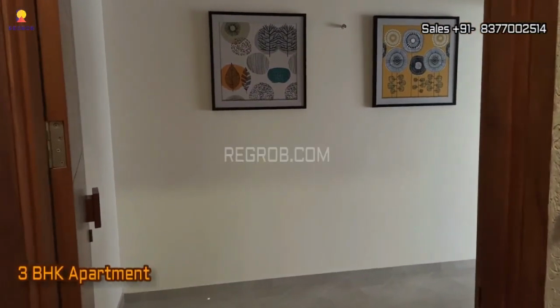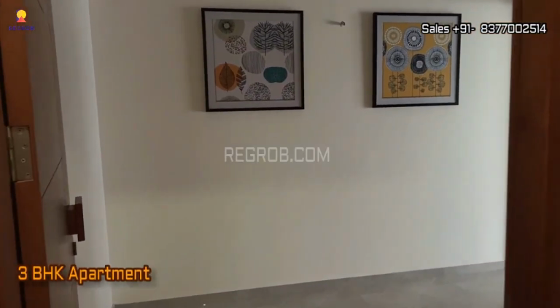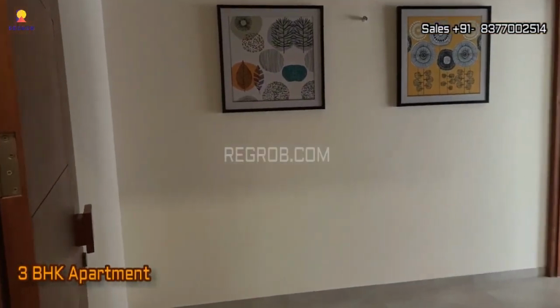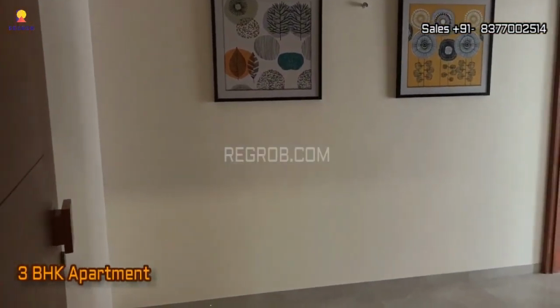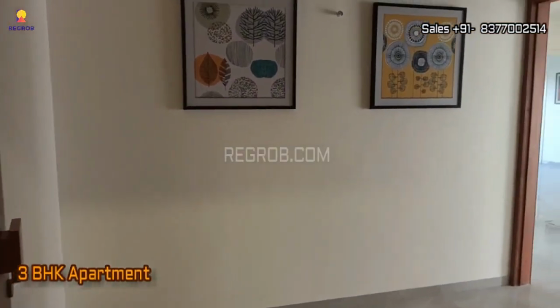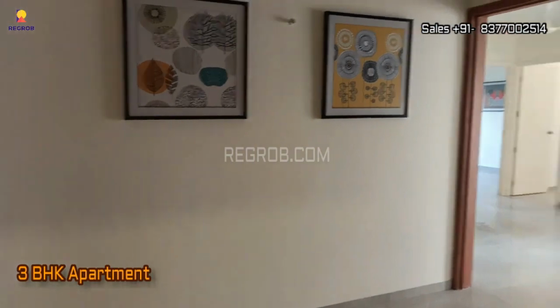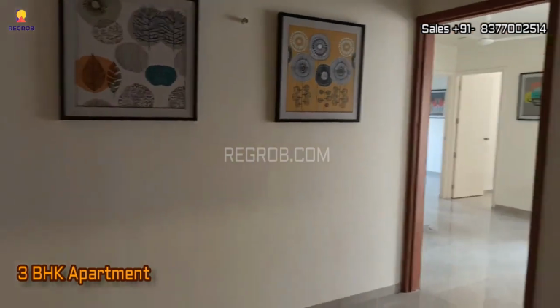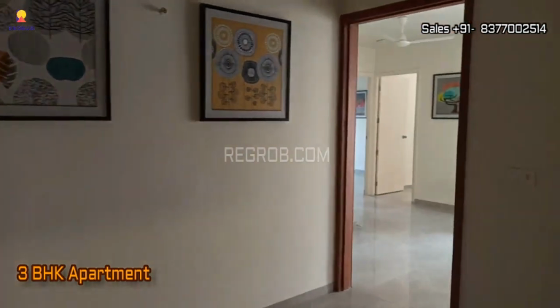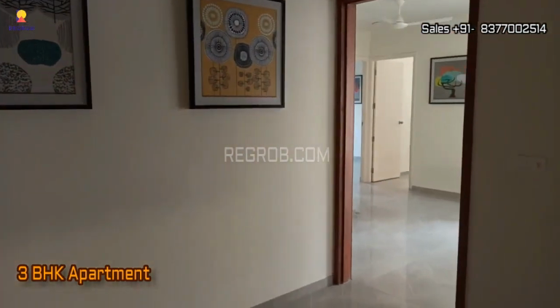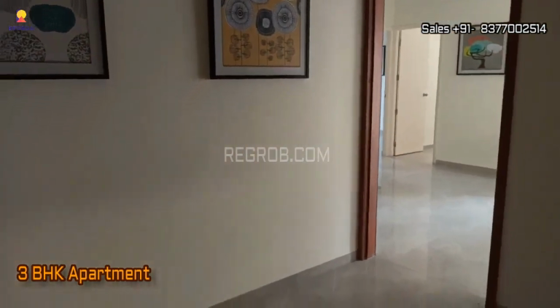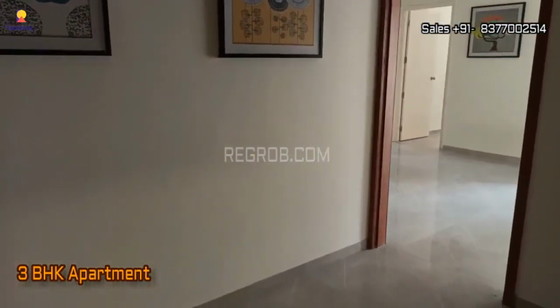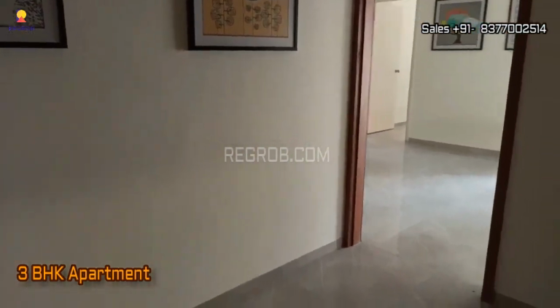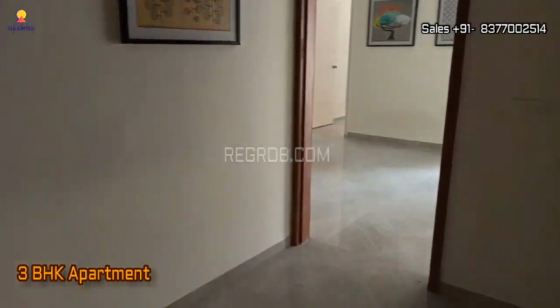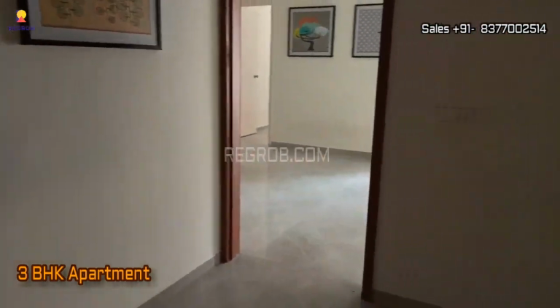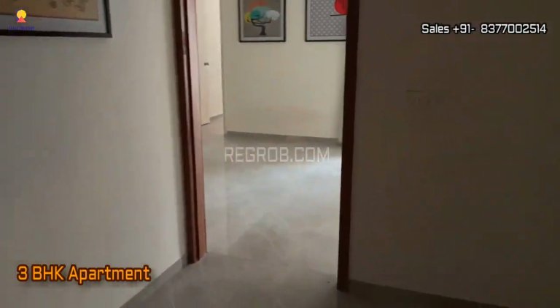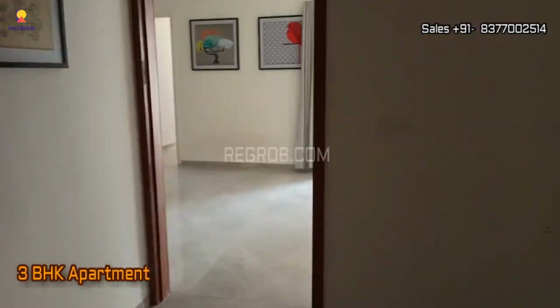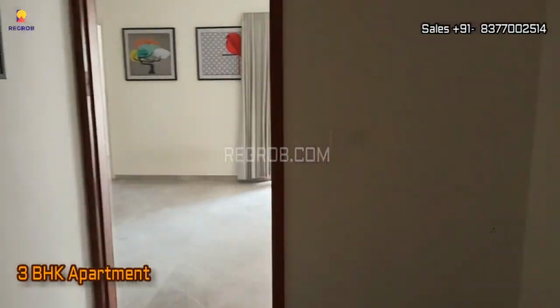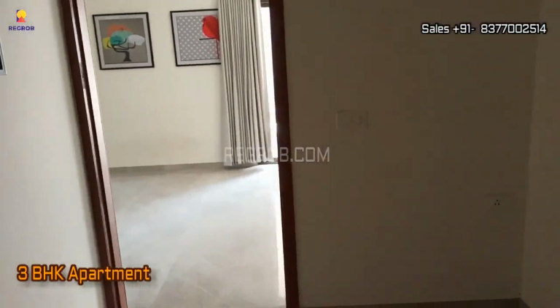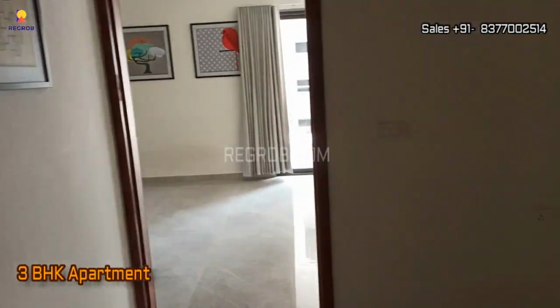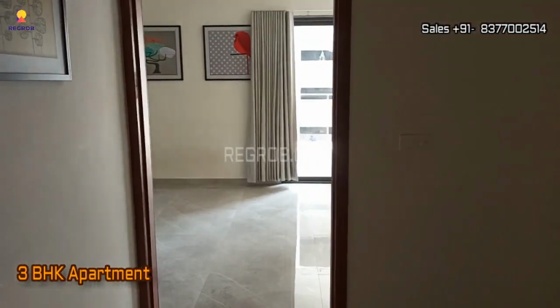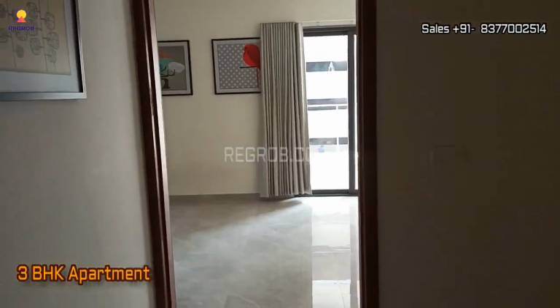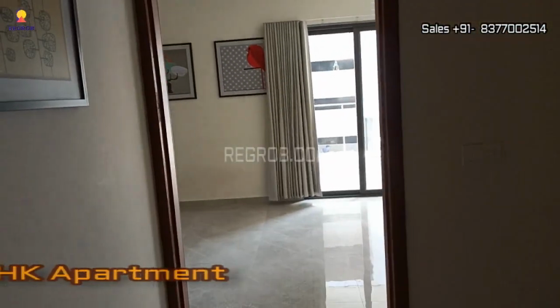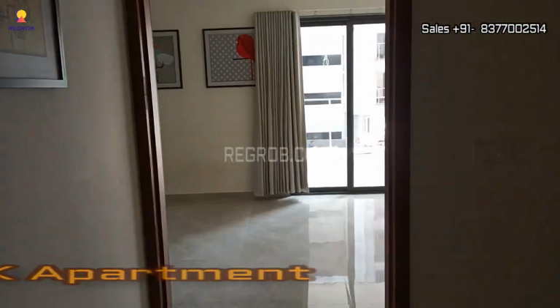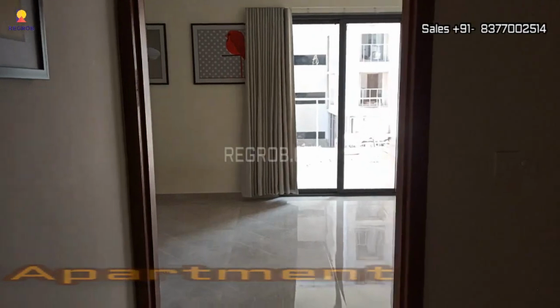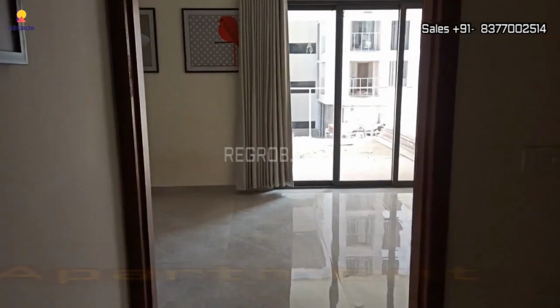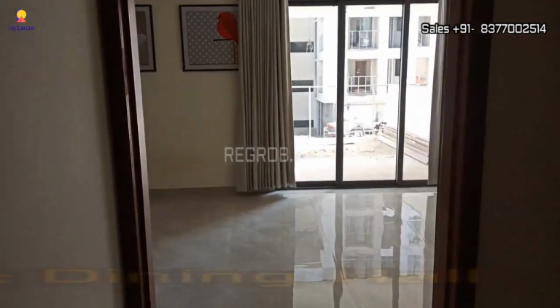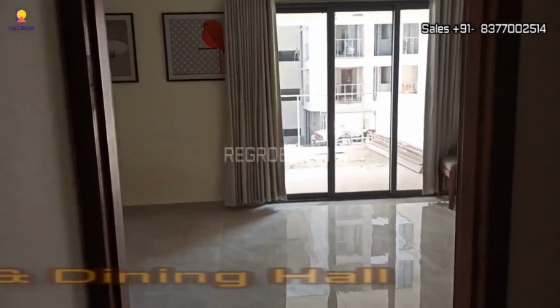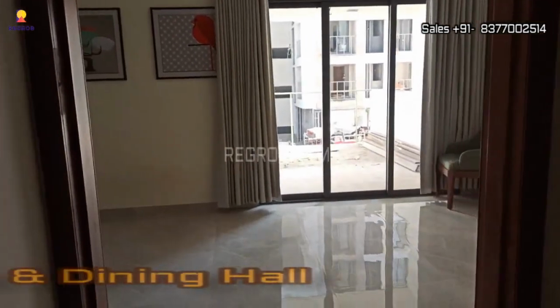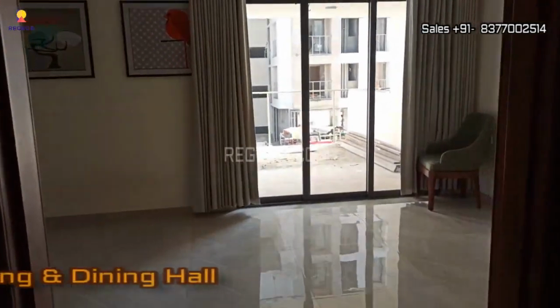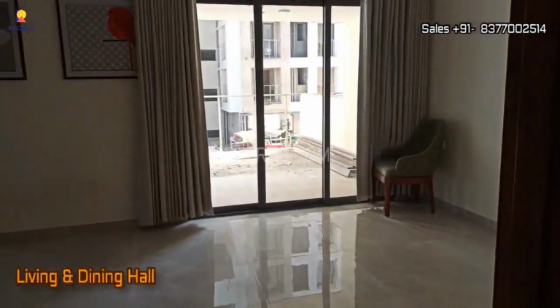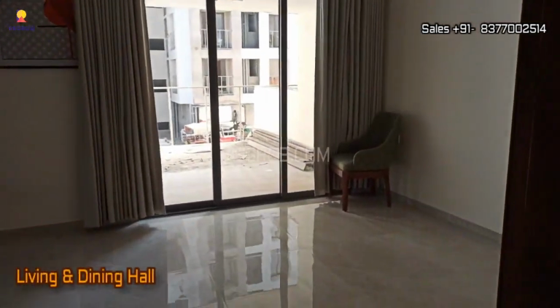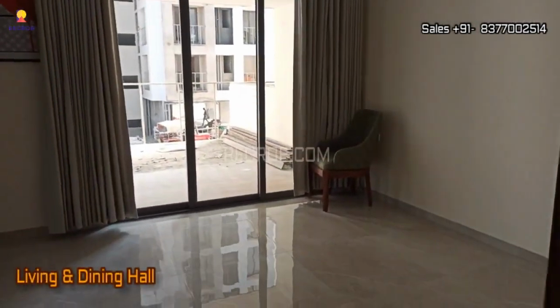As we step into the 3BHK apartment, you'll notice the elegant entrance door, setting the tone for what lies ahead. Let's begin our tour.